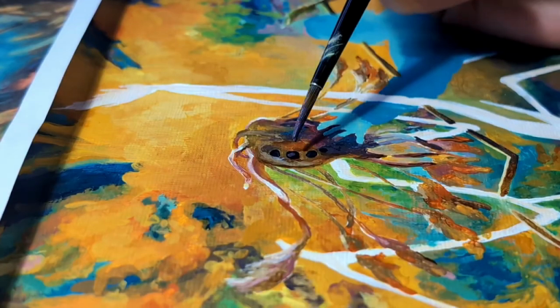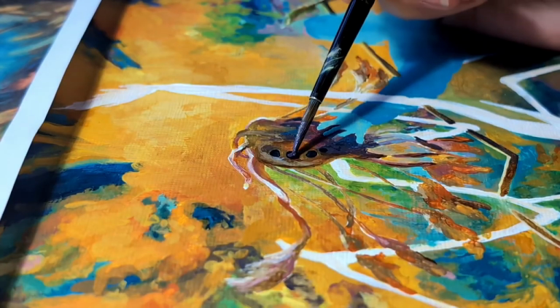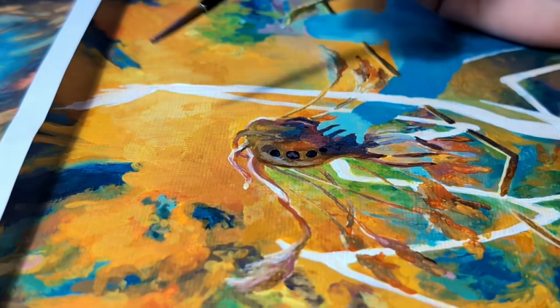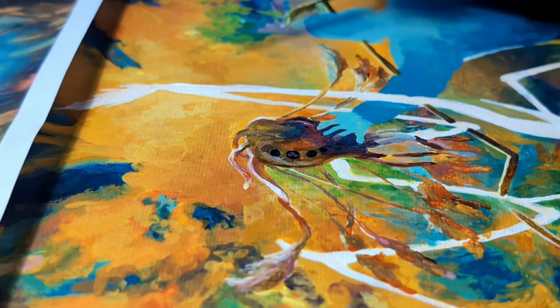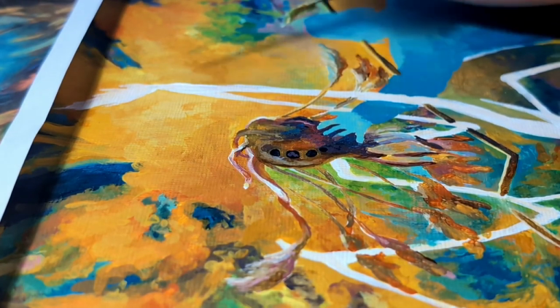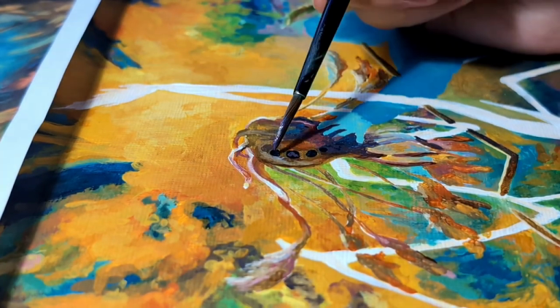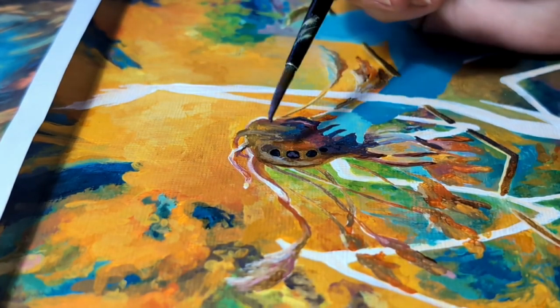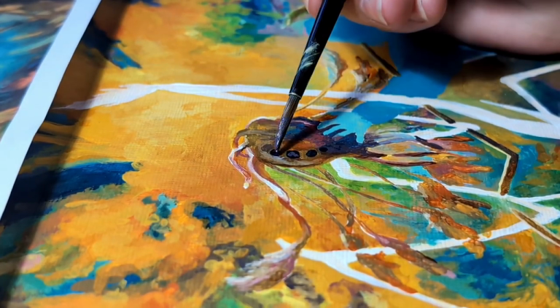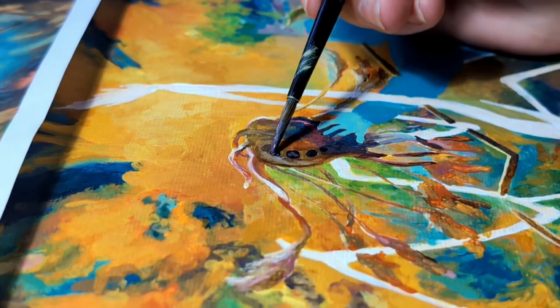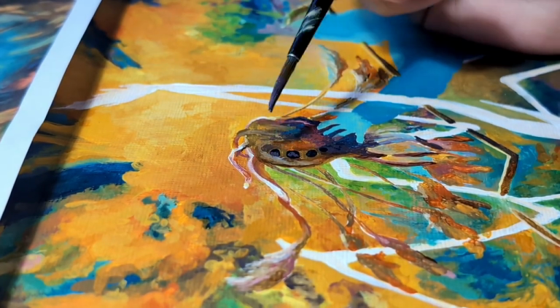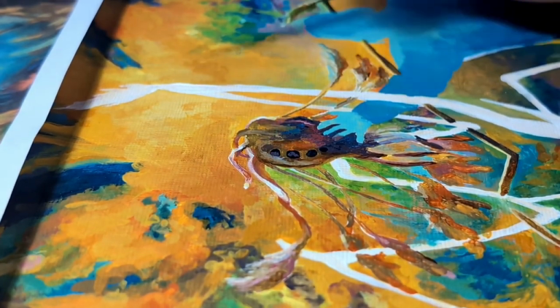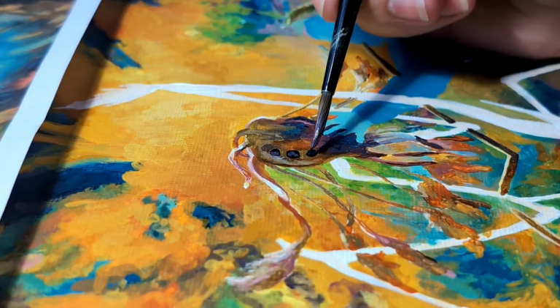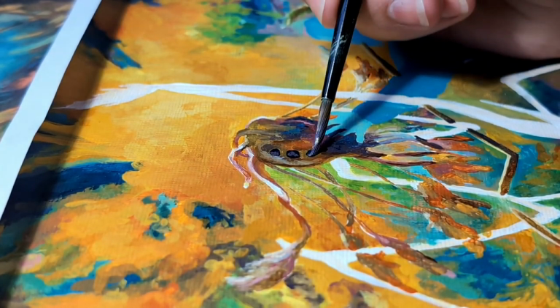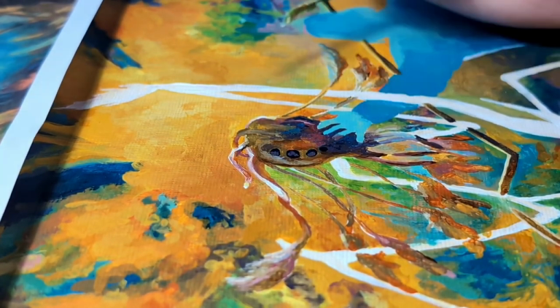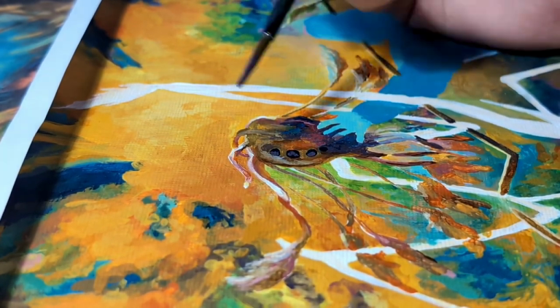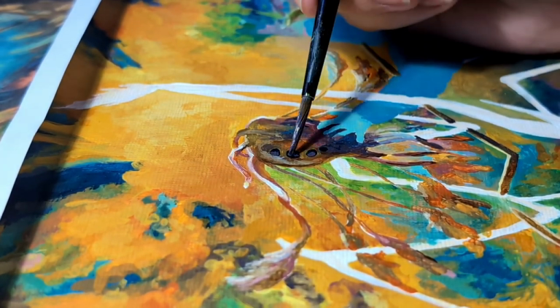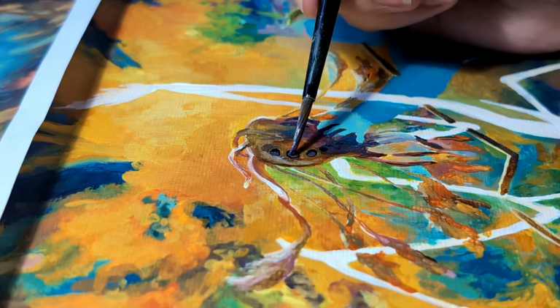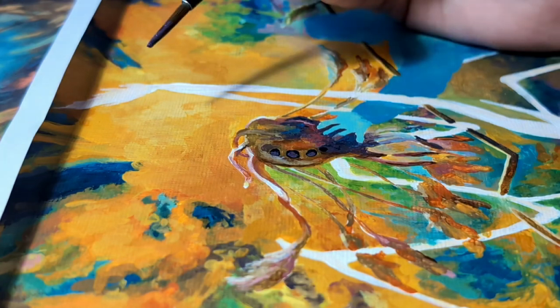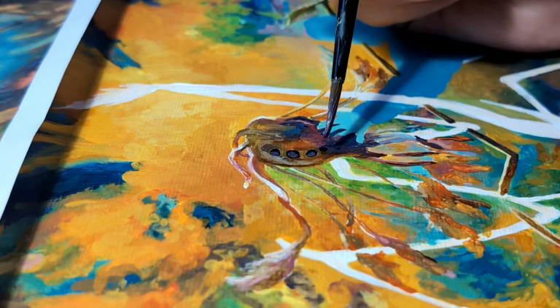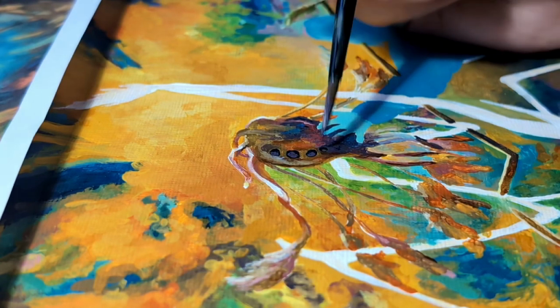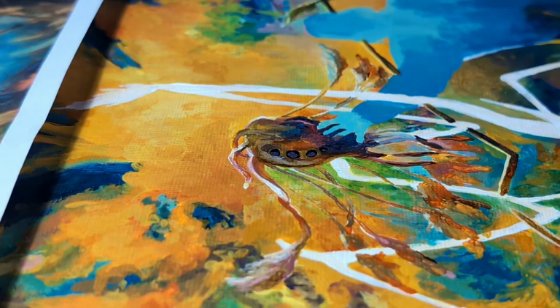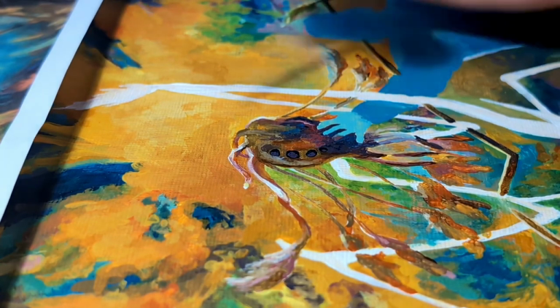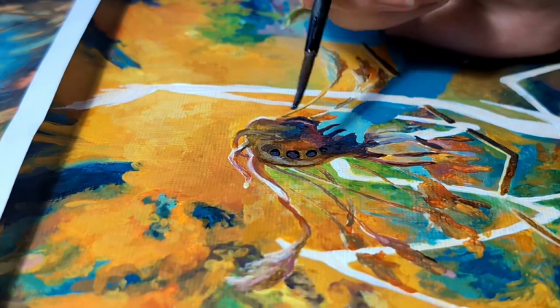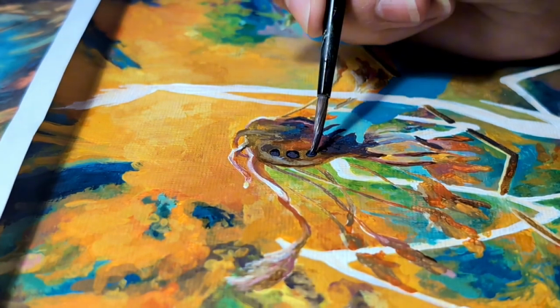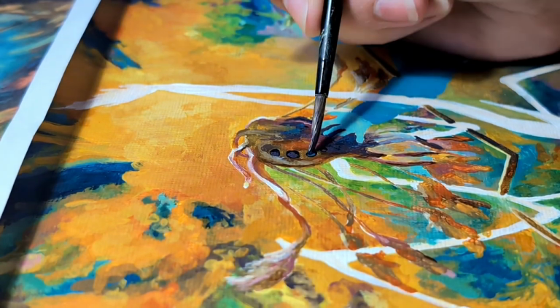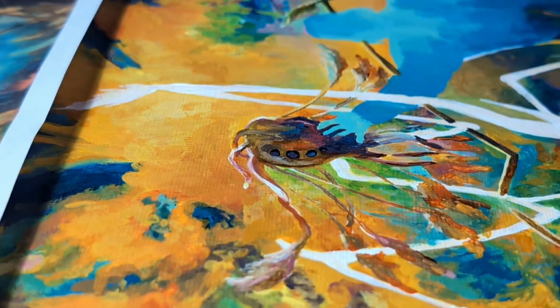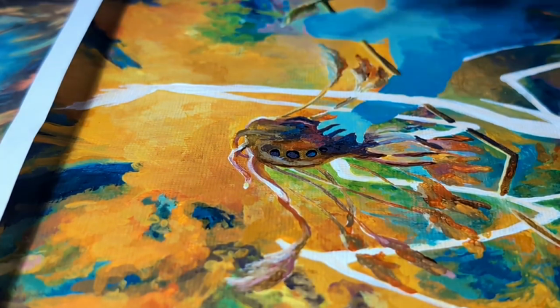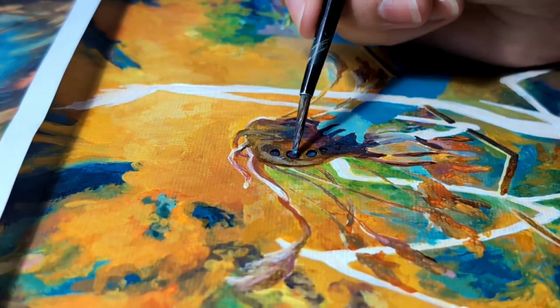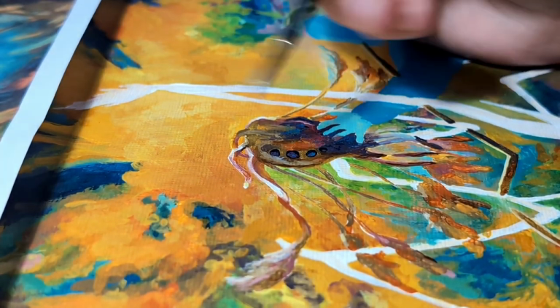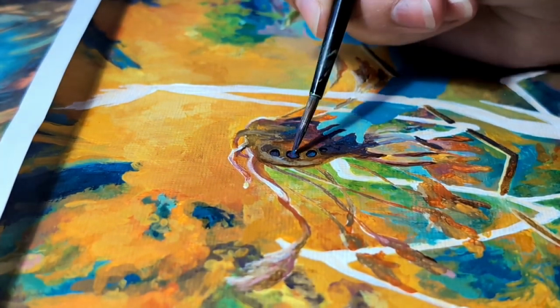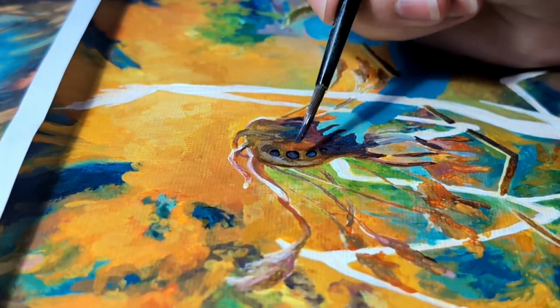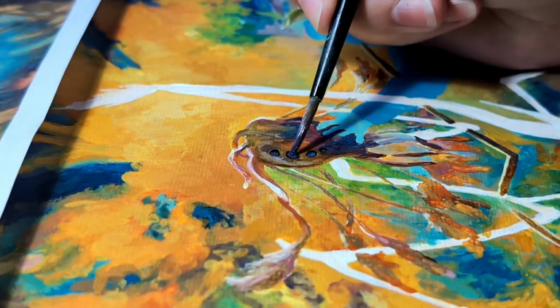And now for those final touches on the eyes. This is when it felt like I was in the home stretch, which was lucky because I was running out of time.